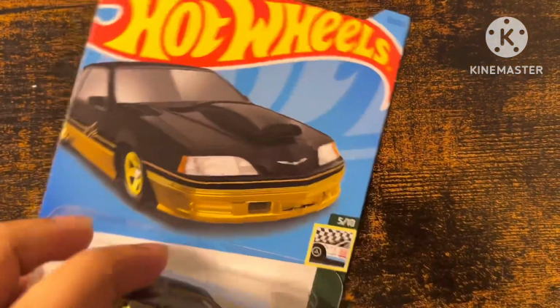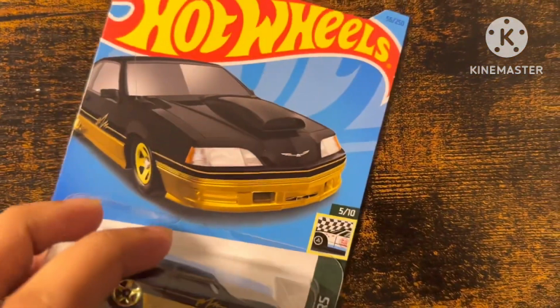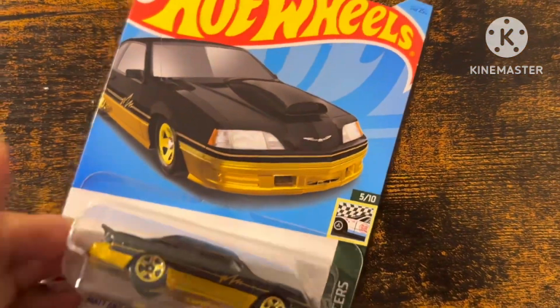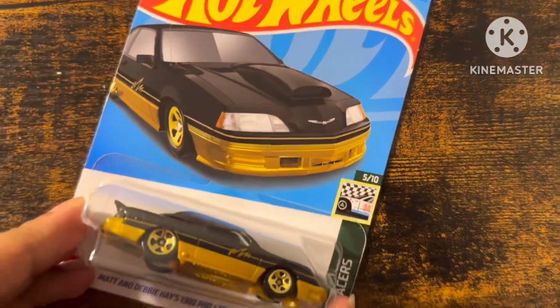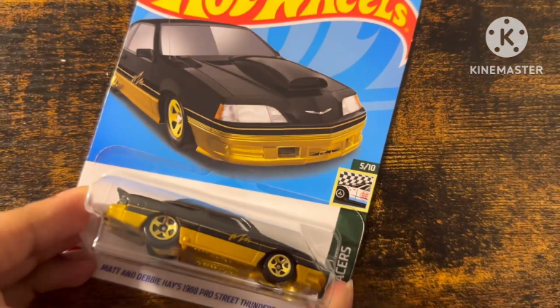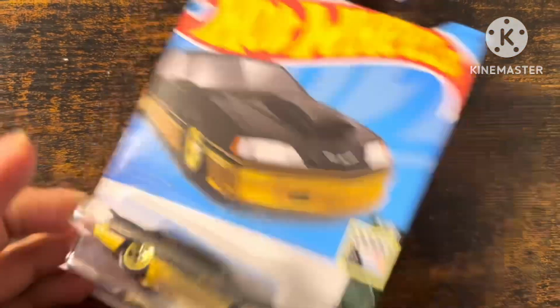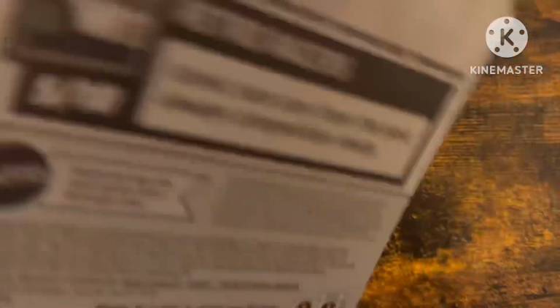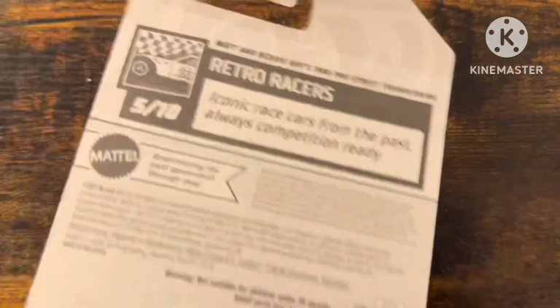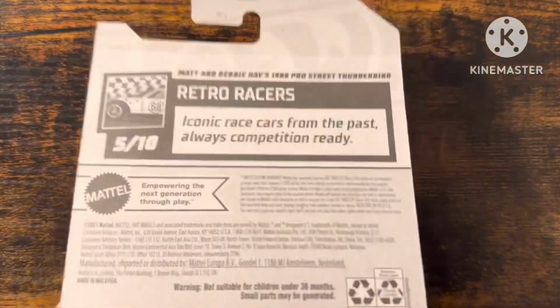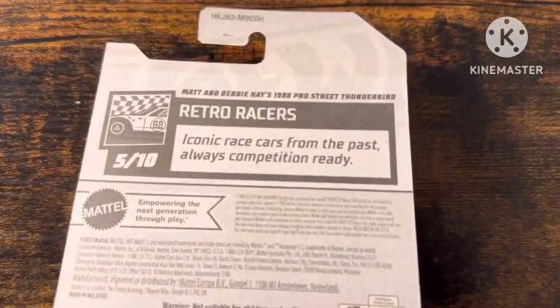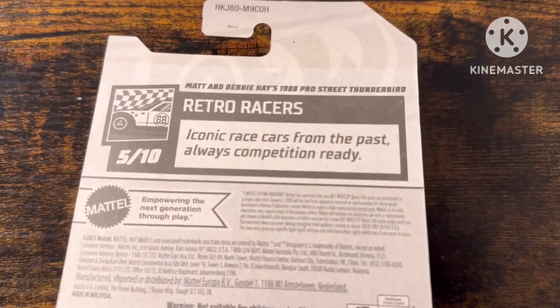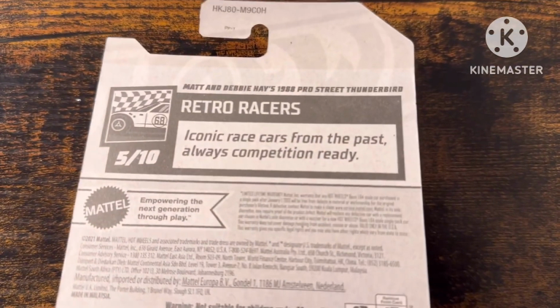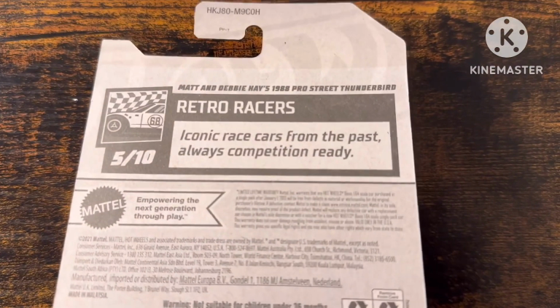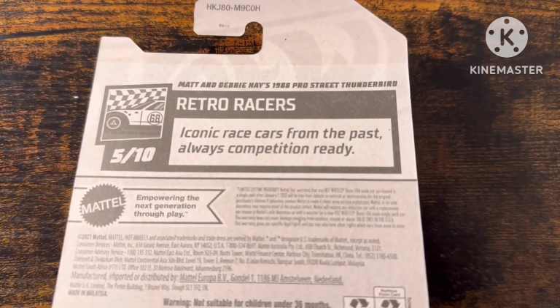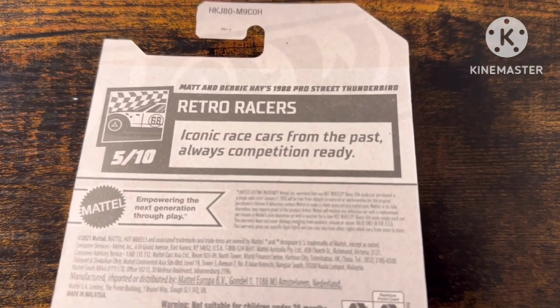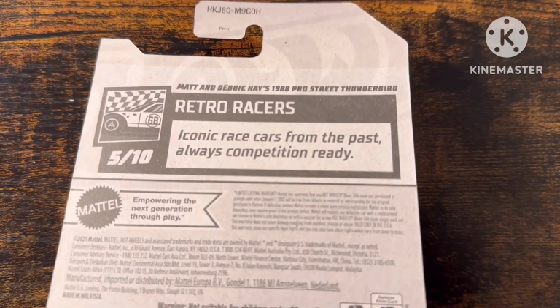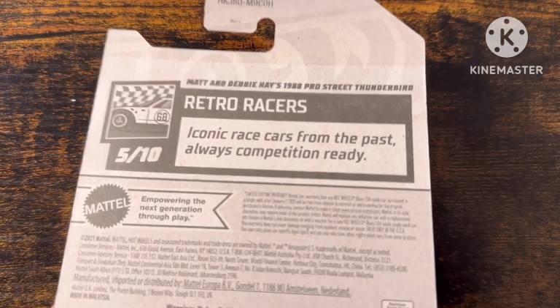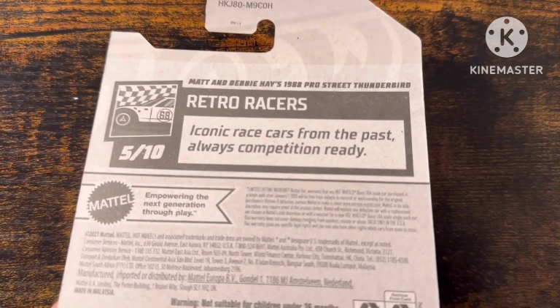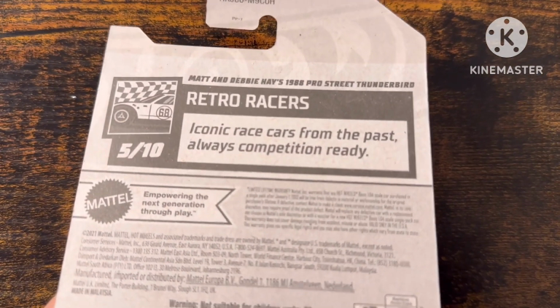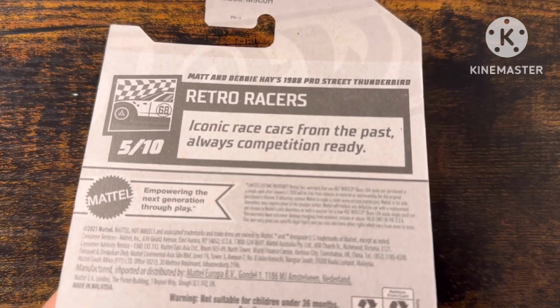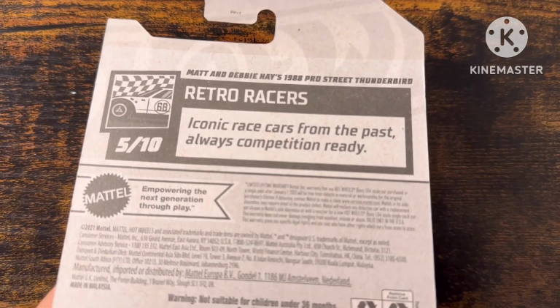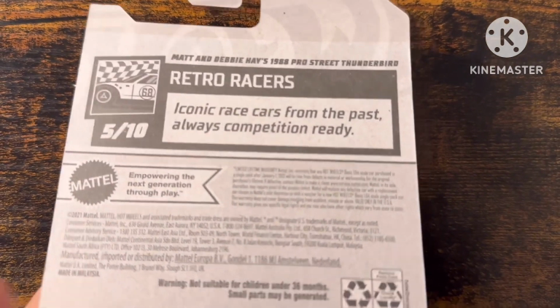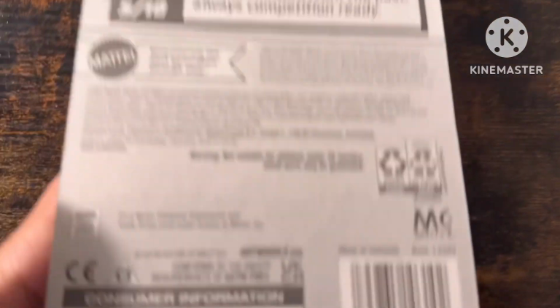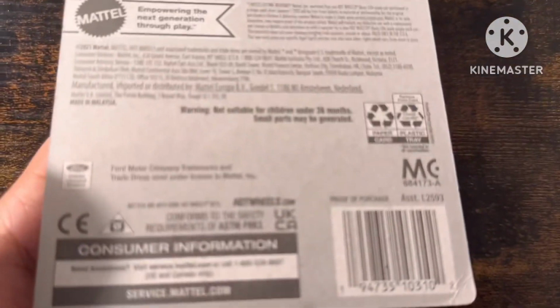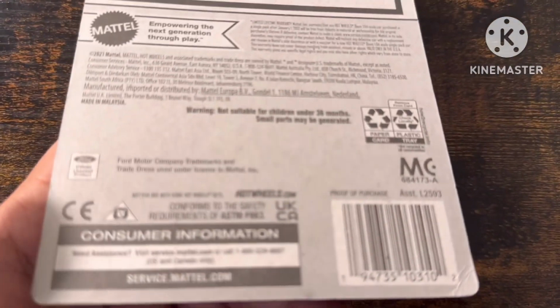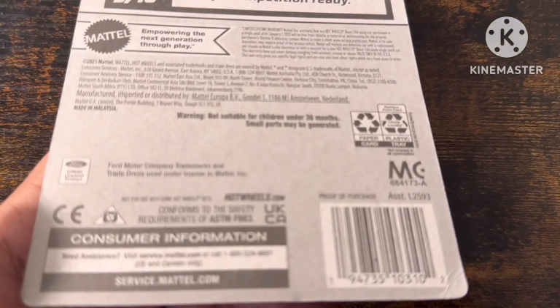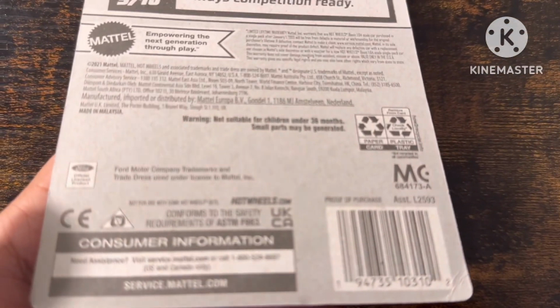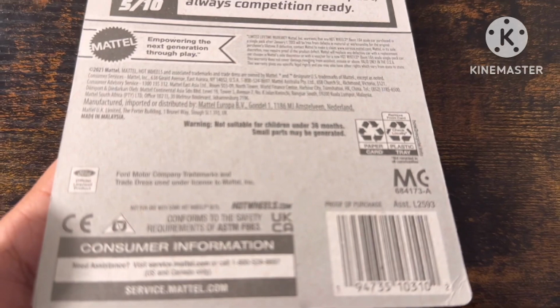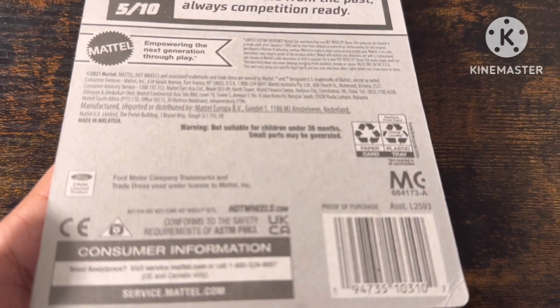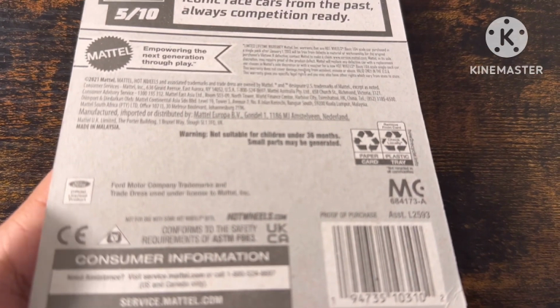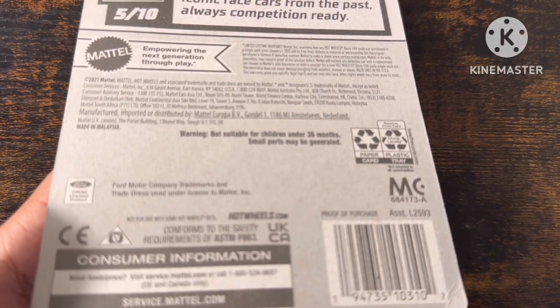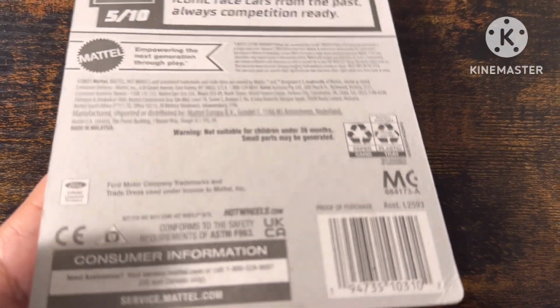Every color. Iconic racecars from the past, always competition ready. There's a Ford Motor Company trademark.